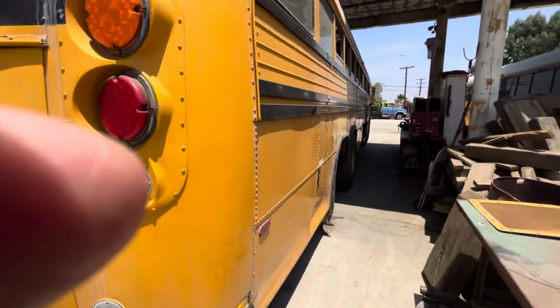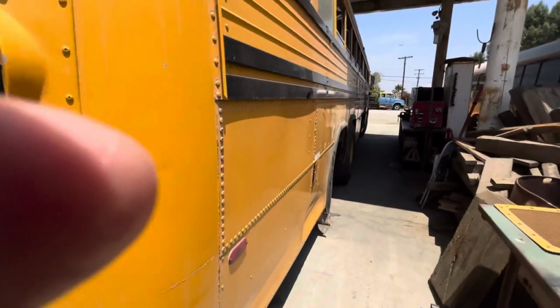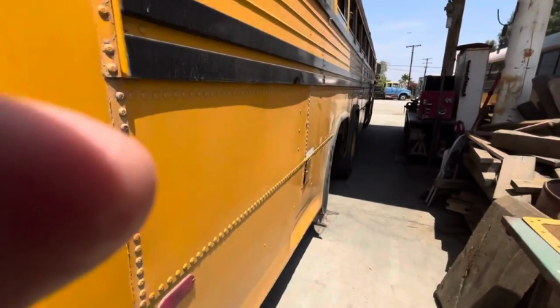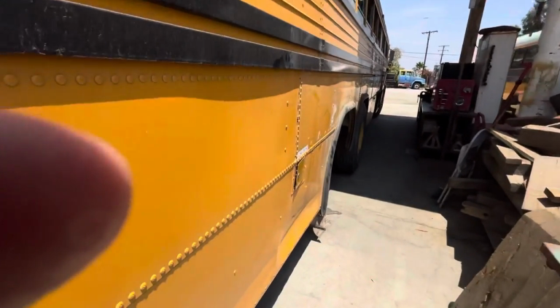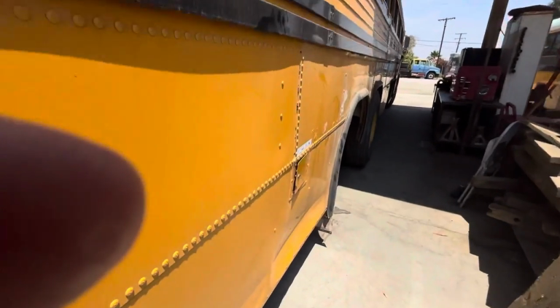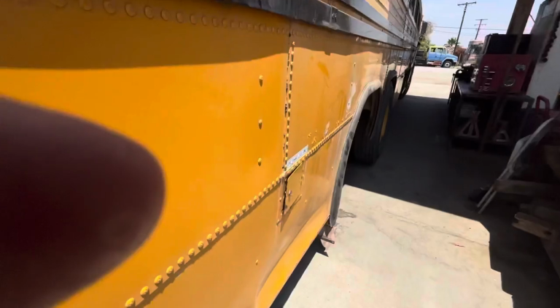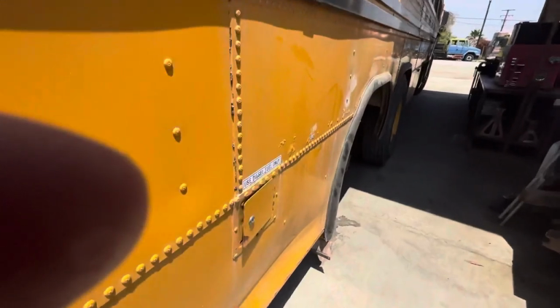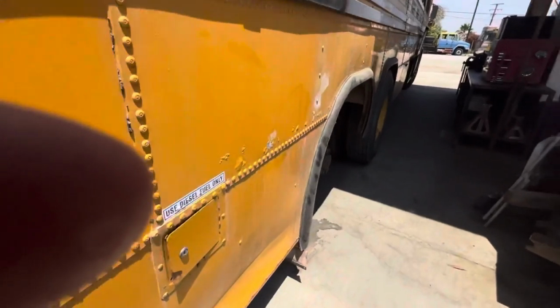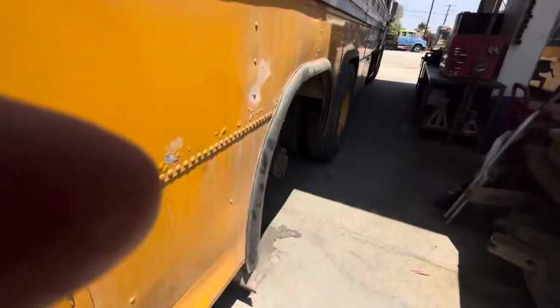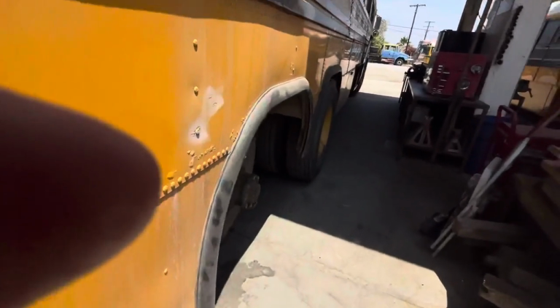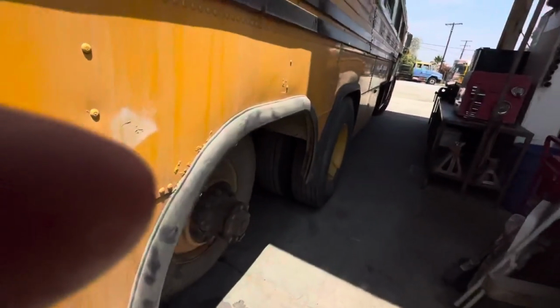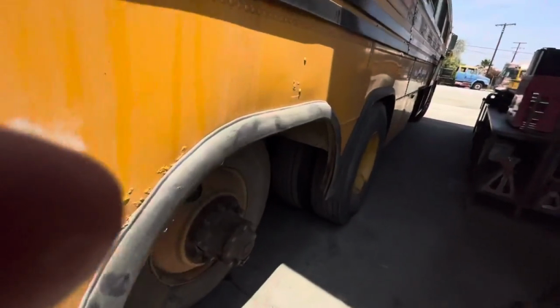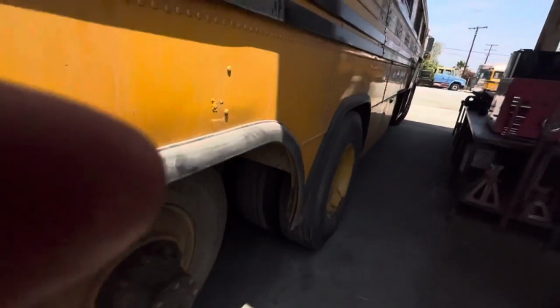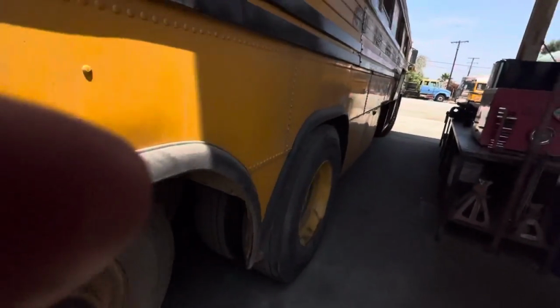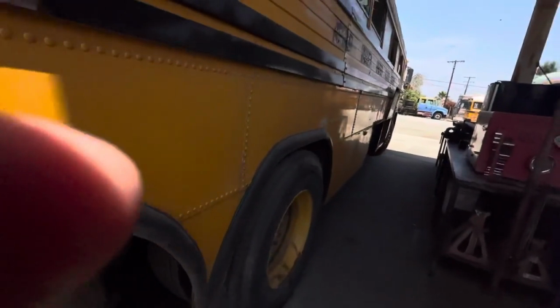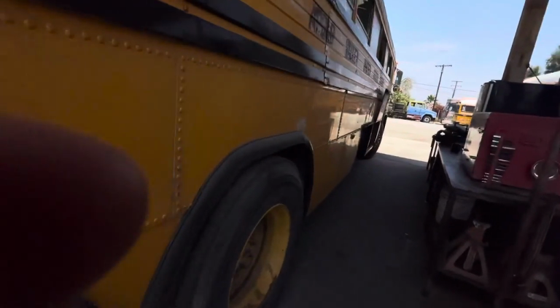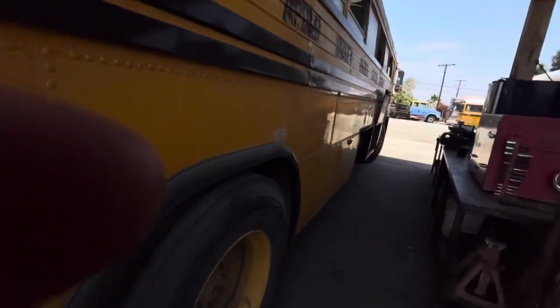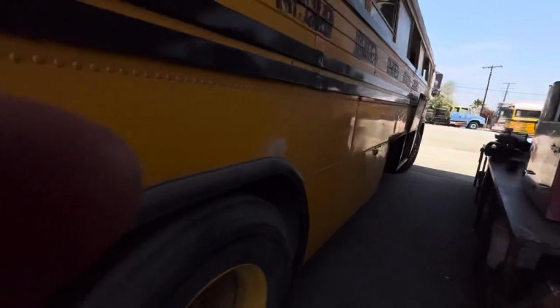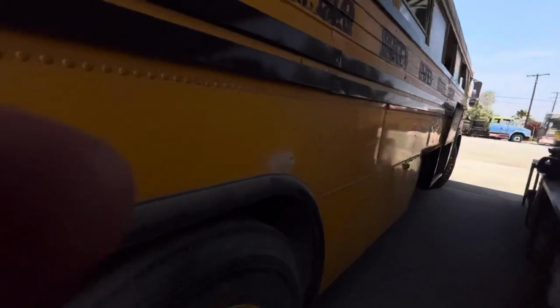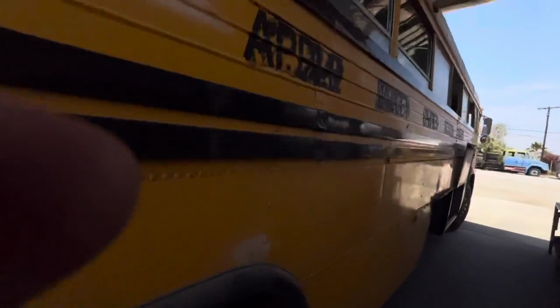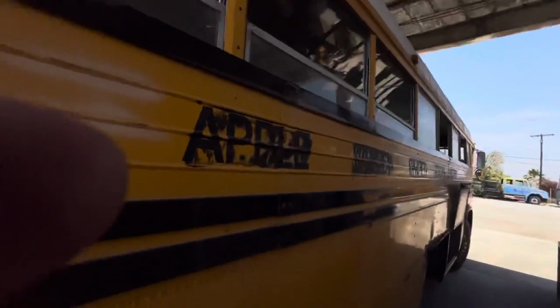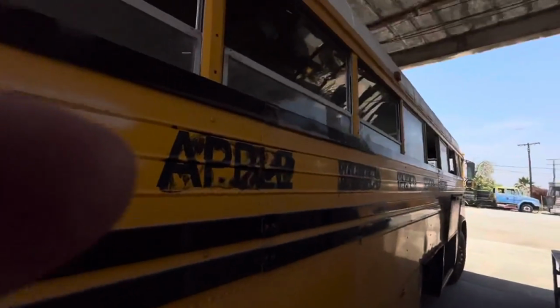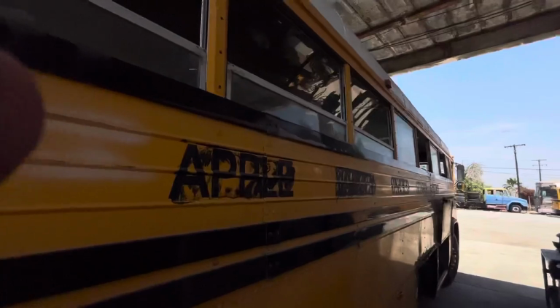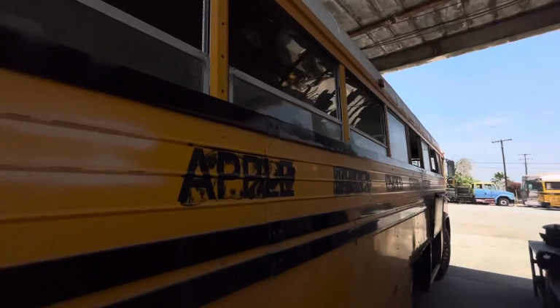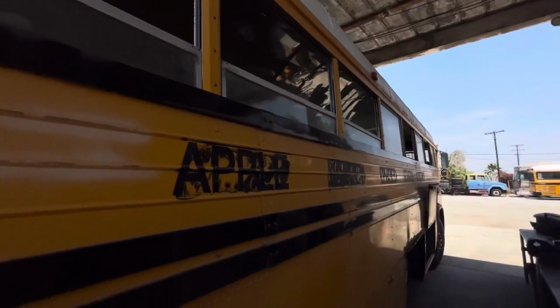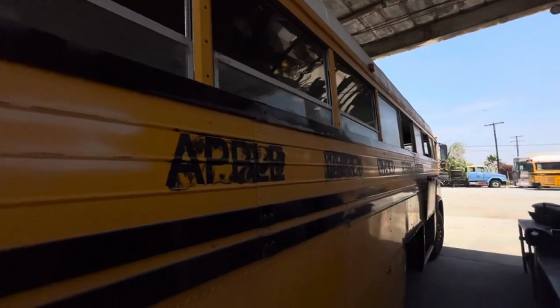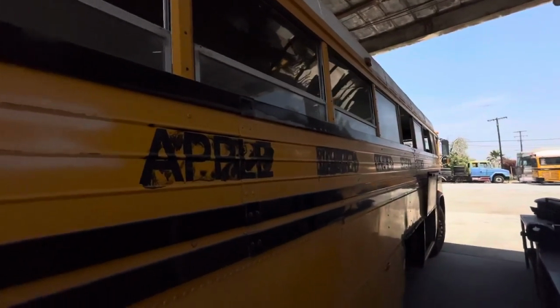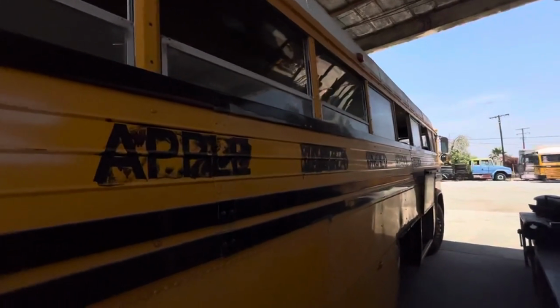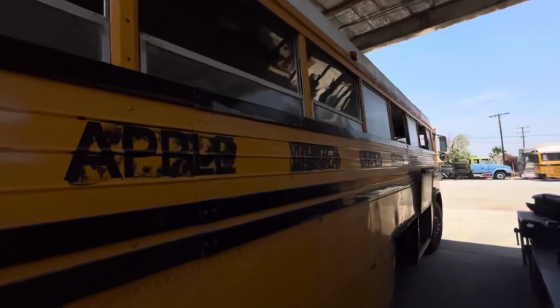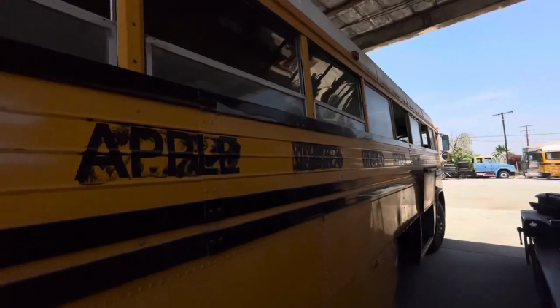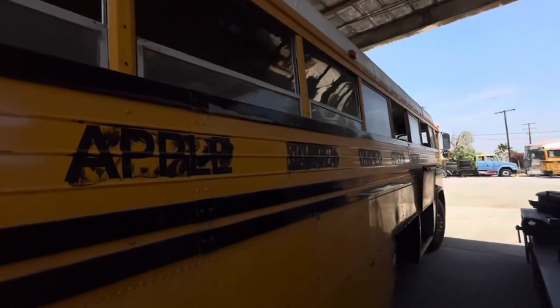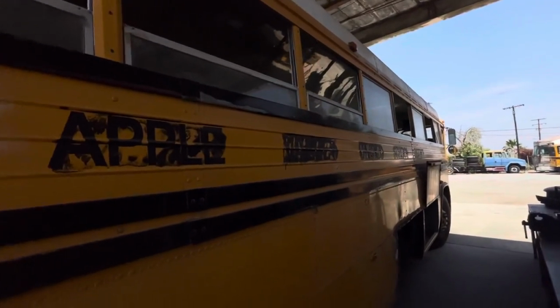The body's pretty straight. Here's the only real body damage on the bus right here. We borrowed a couple of wheels off it, but that won't last forever. Here you can see the Apple Valley sign.